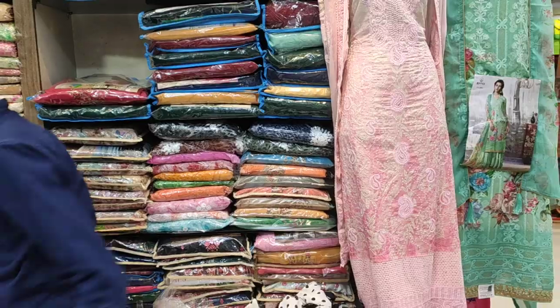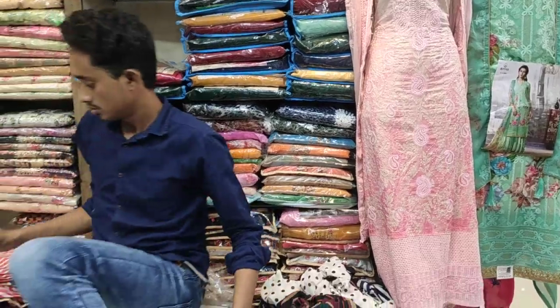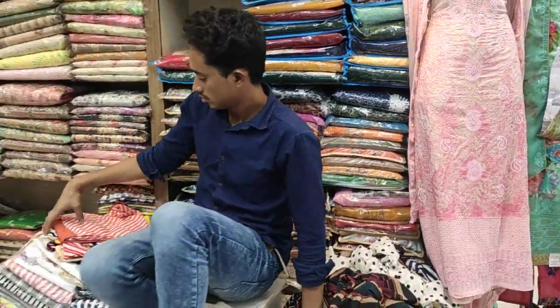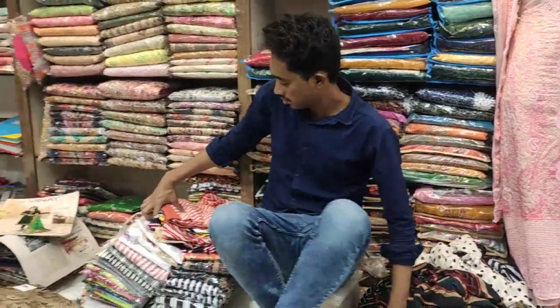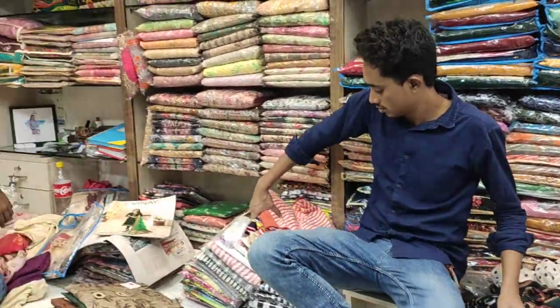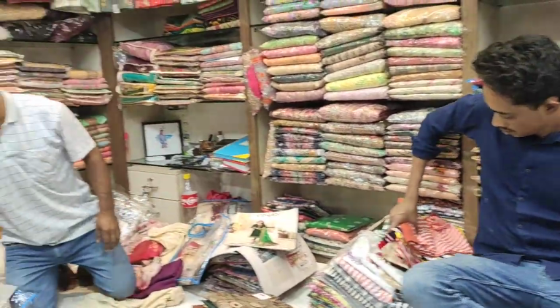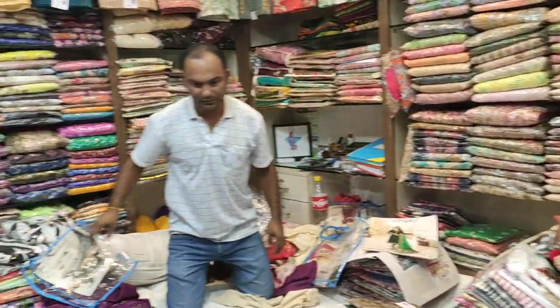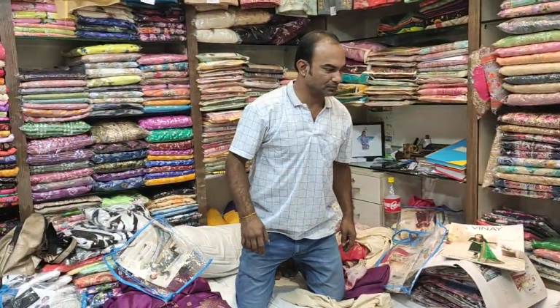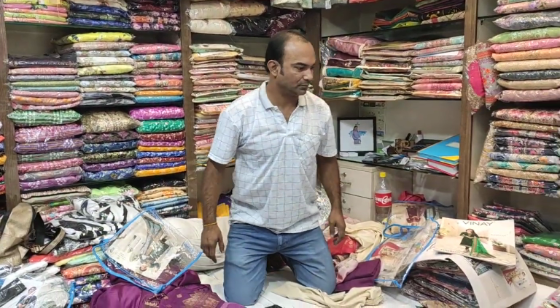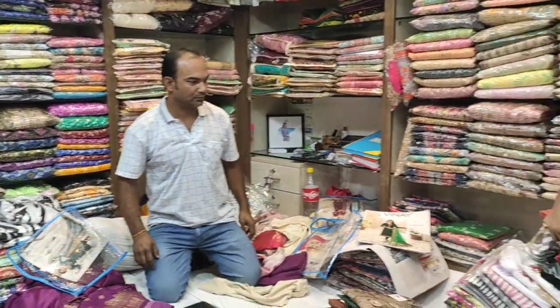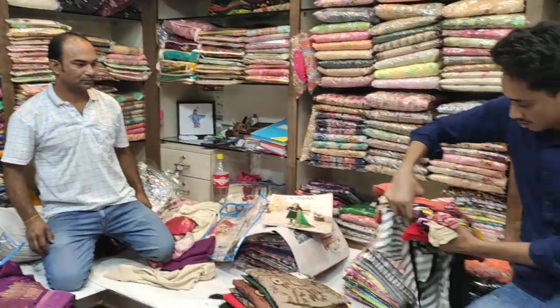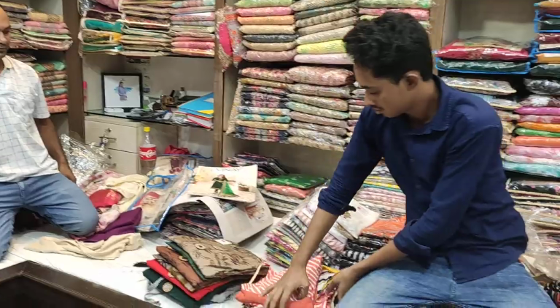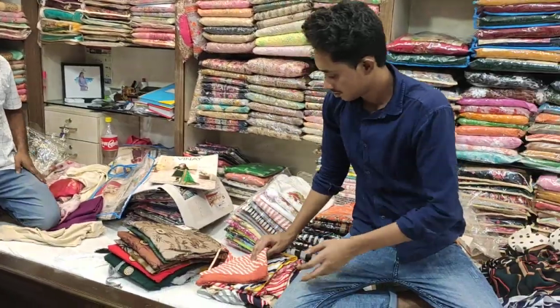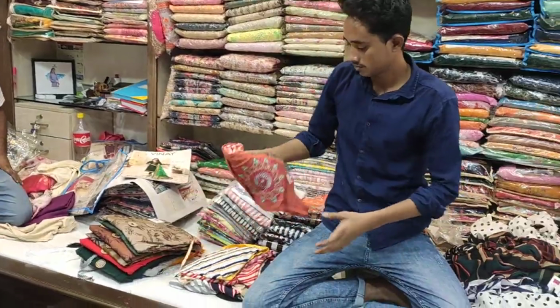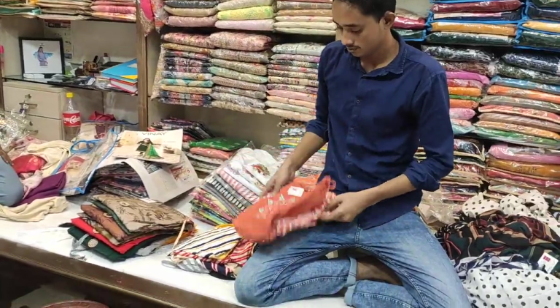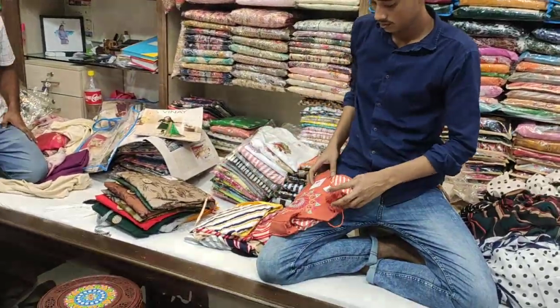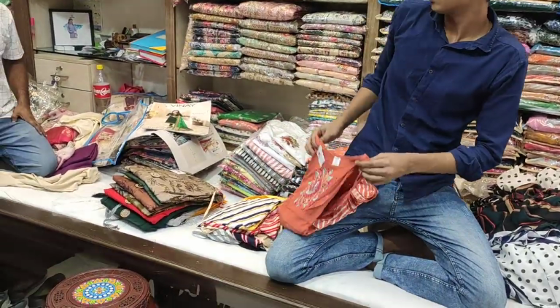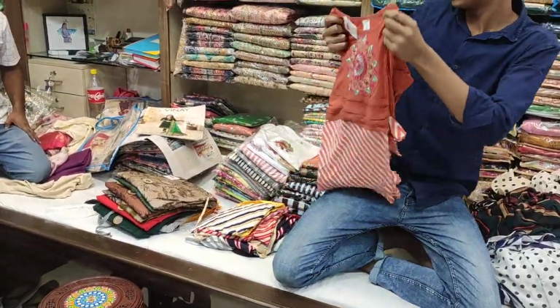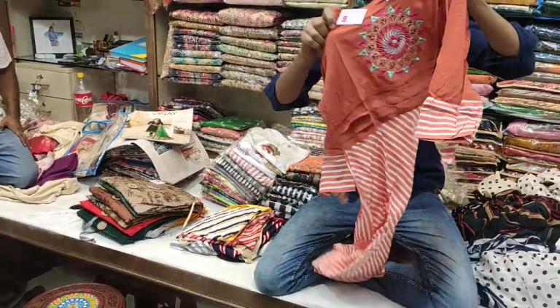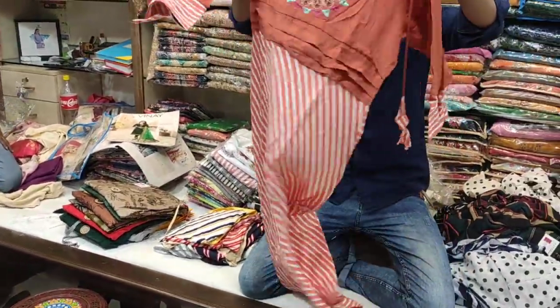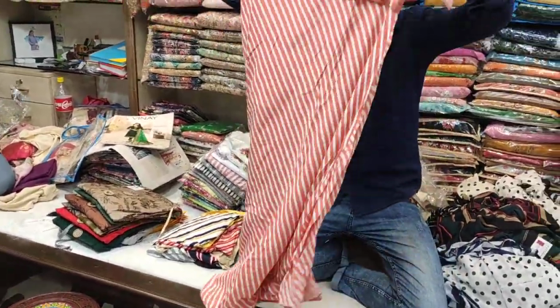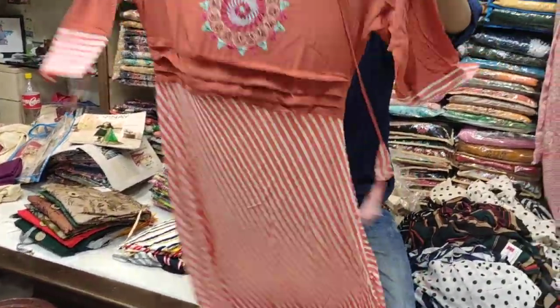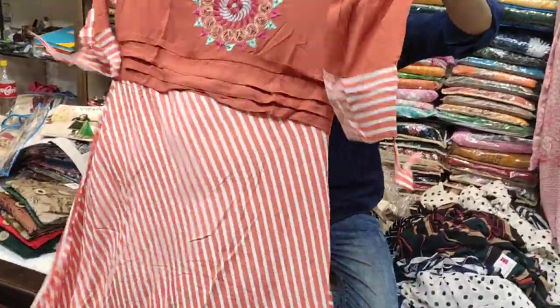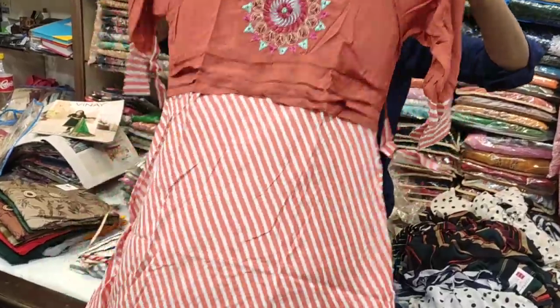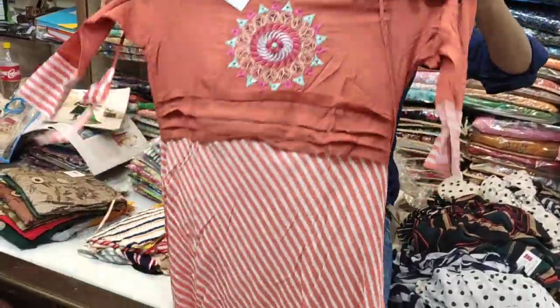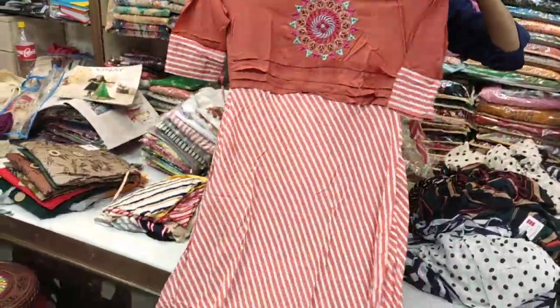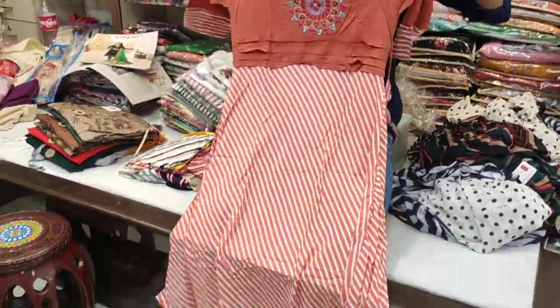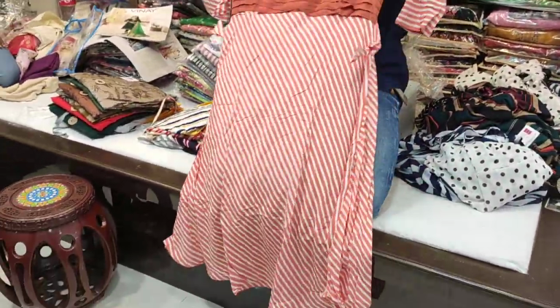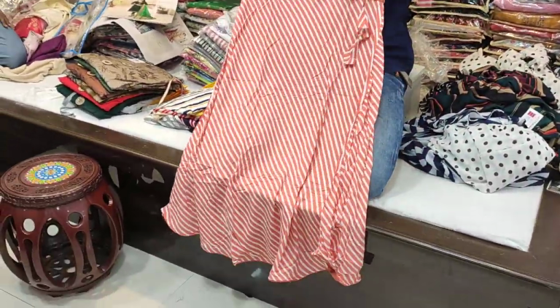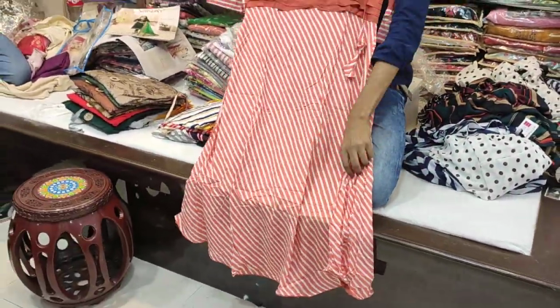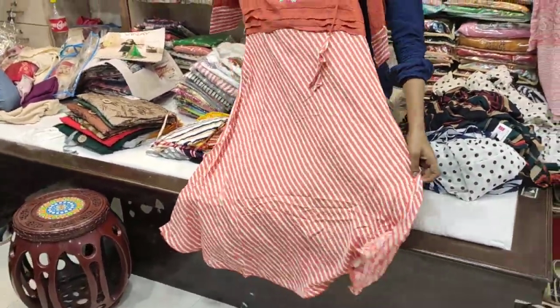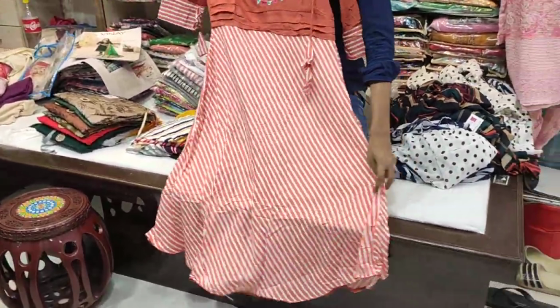Assalamualaikum, welcome back to my channel Rizizblog. Look at this one-piece collection, this is called the ASS collection. This is called Green Sharnika Shopping Mallet, this is show number 2, this is the dress book.